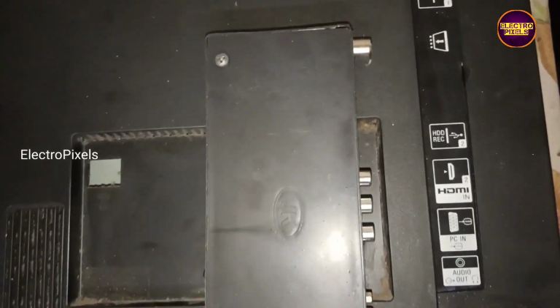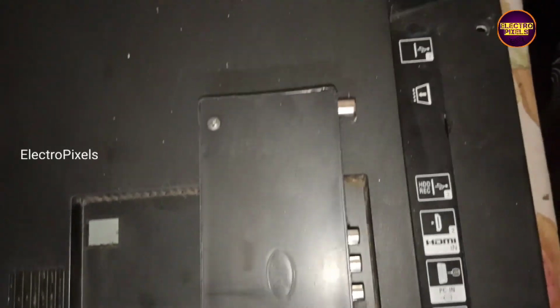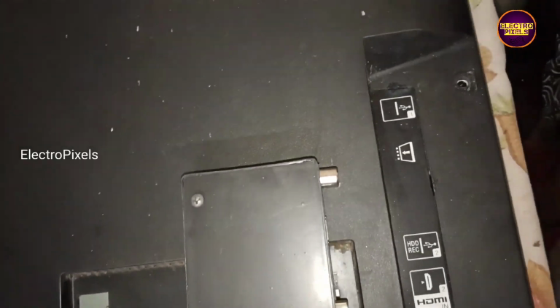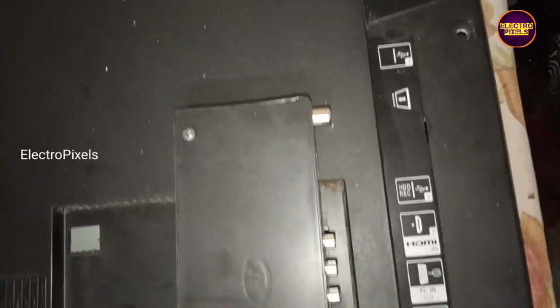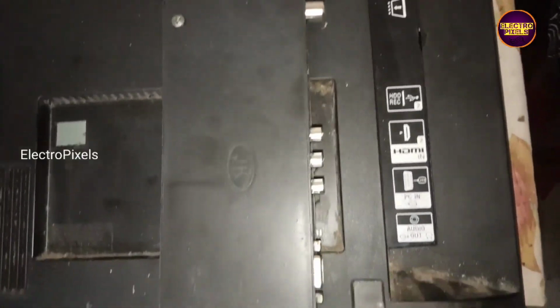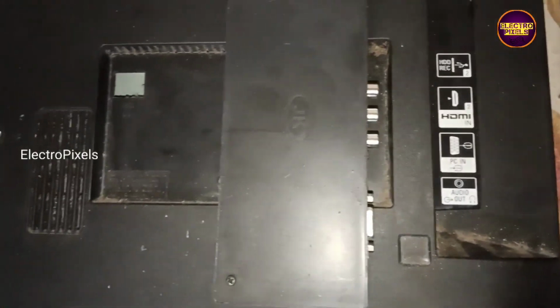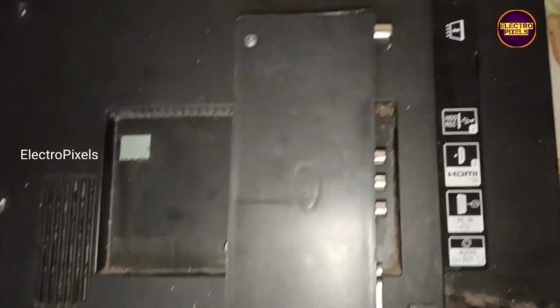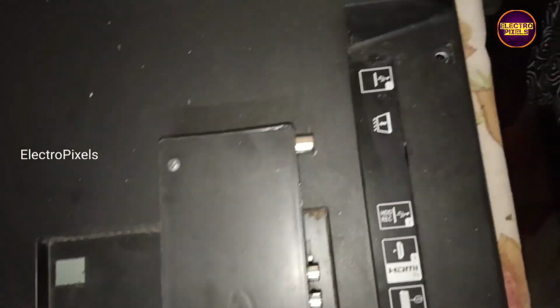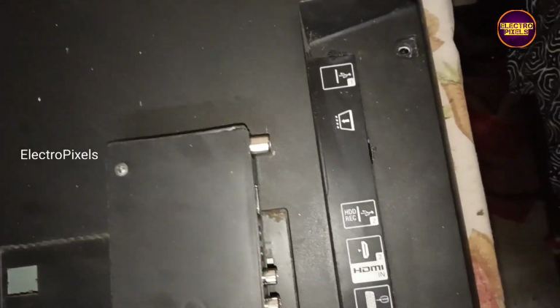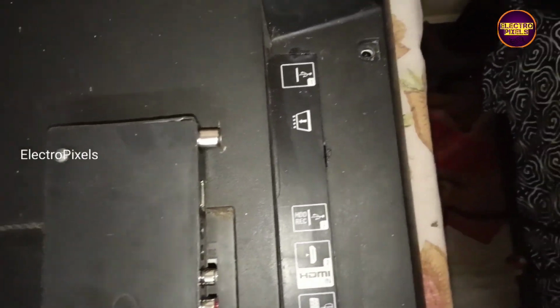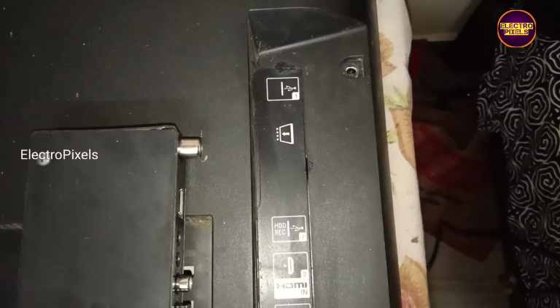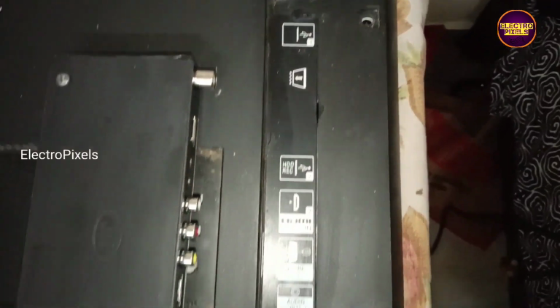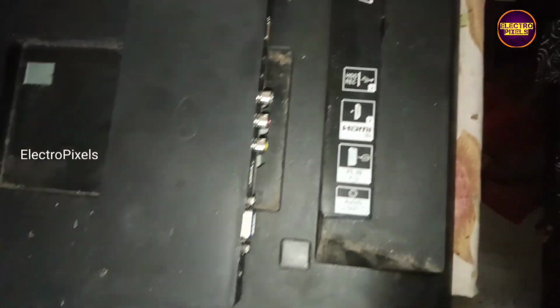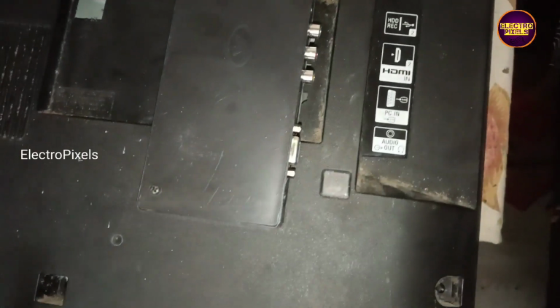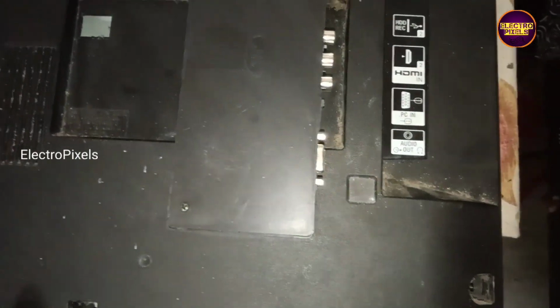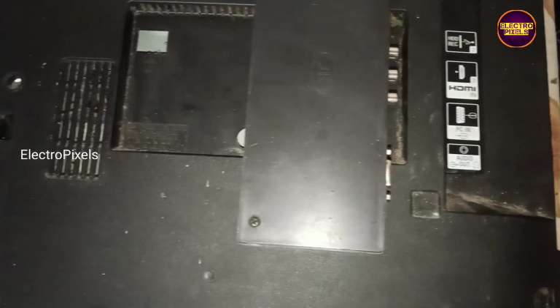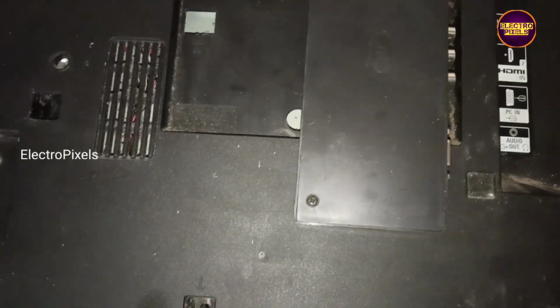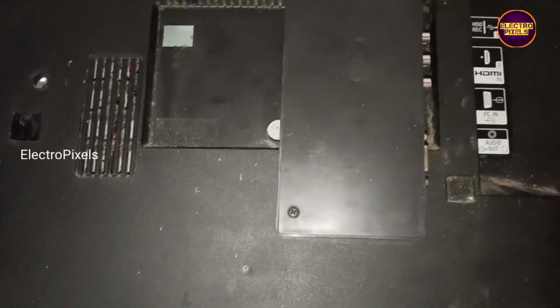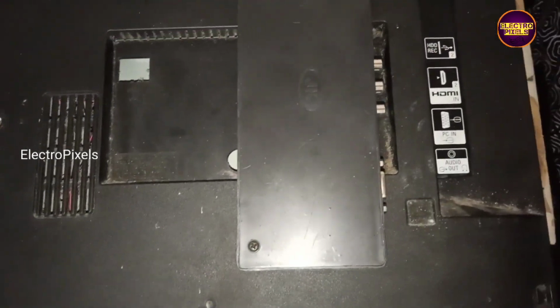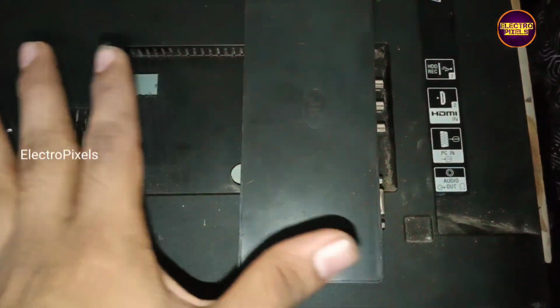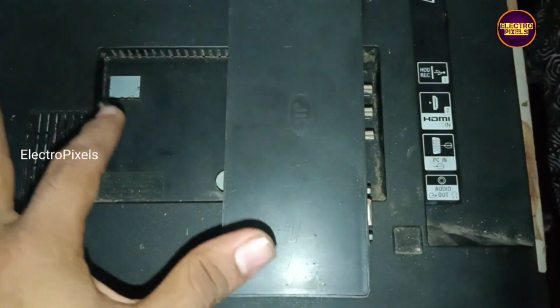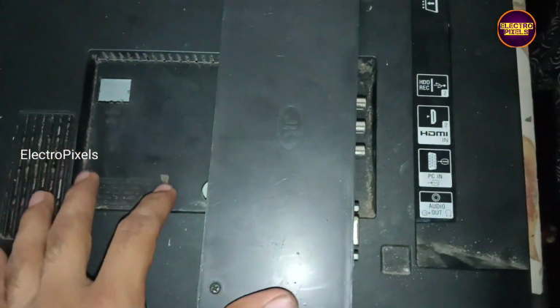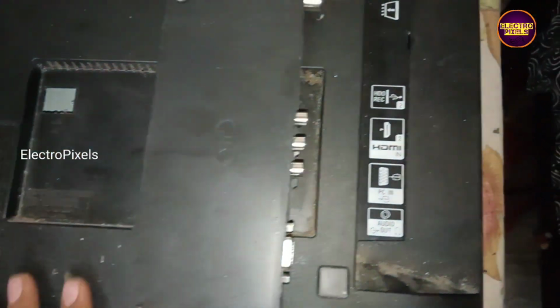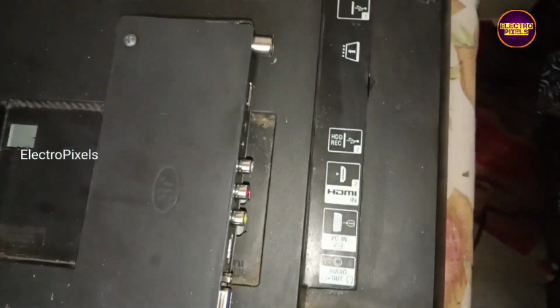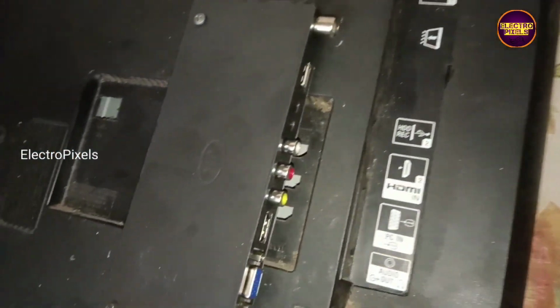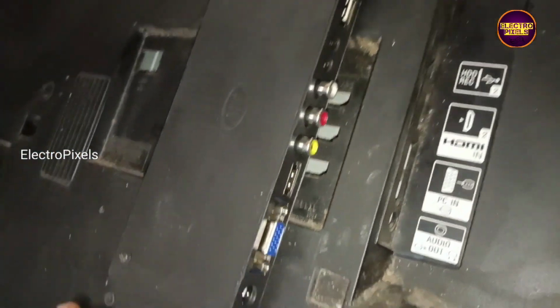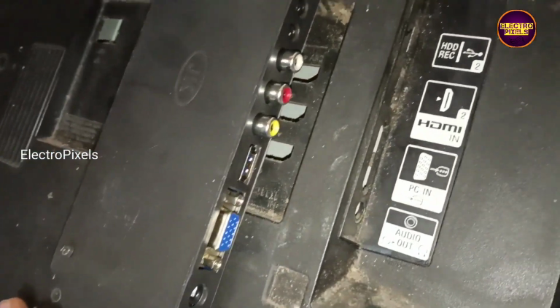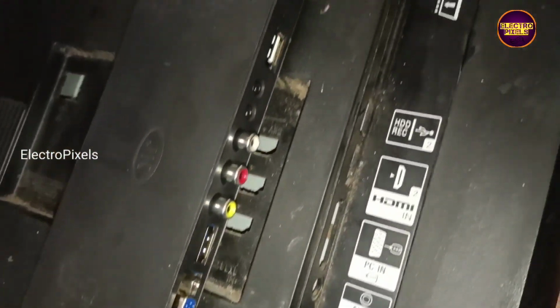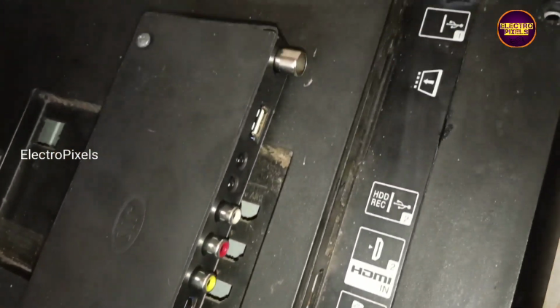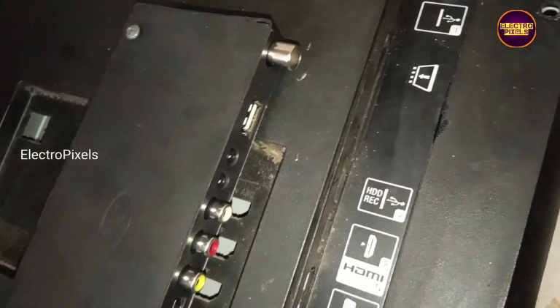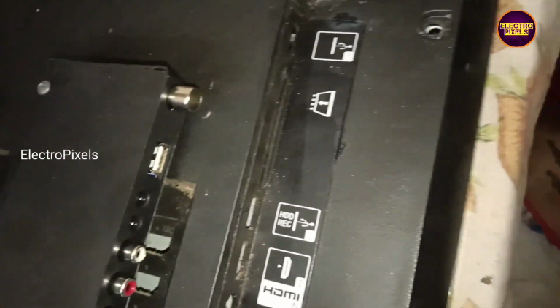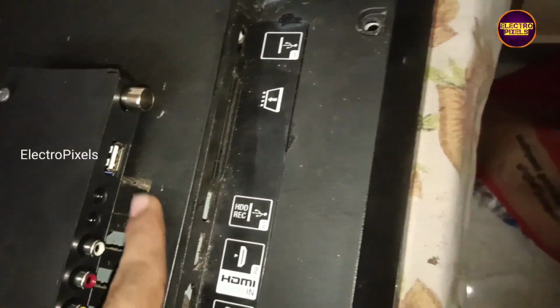Now we need to fit this universal board in the box outside of the TV back cover. Here we have fitted the universal board properly. Now let's turn on the TV and check the display.